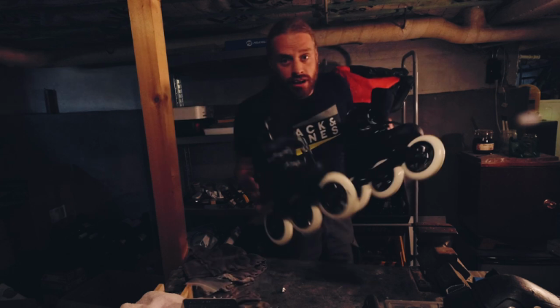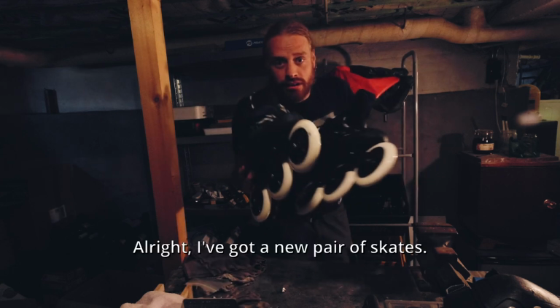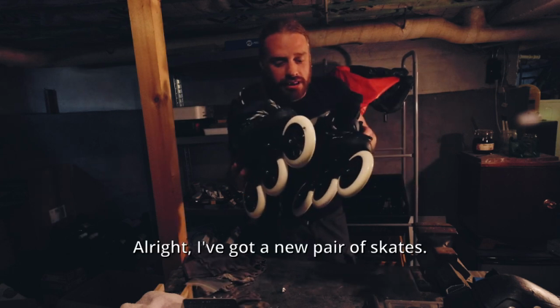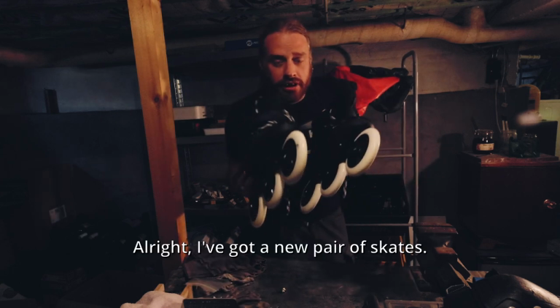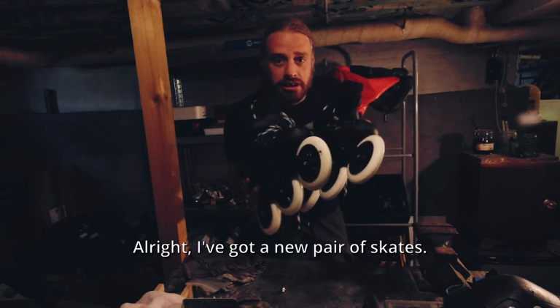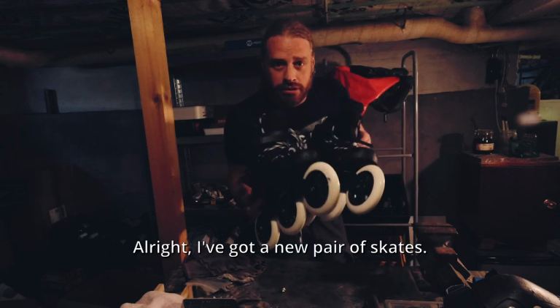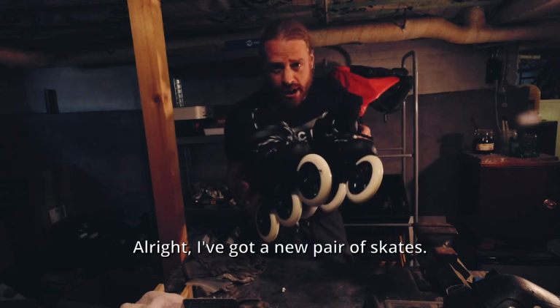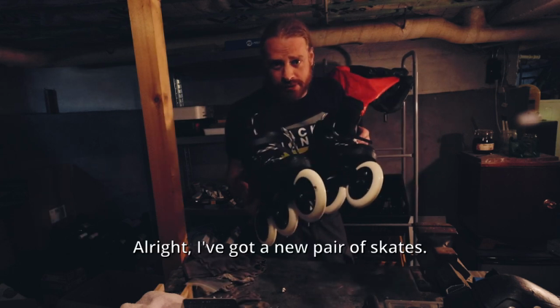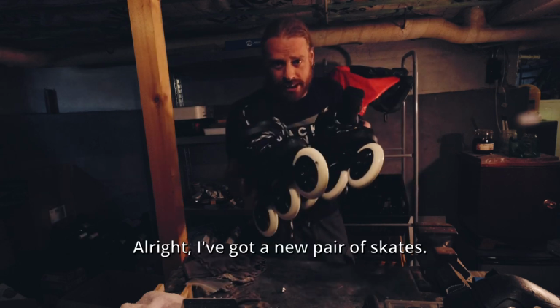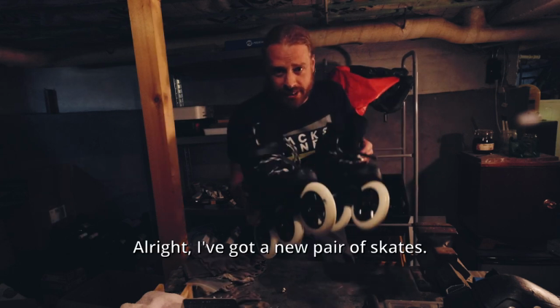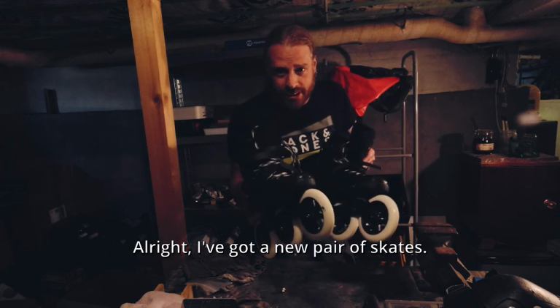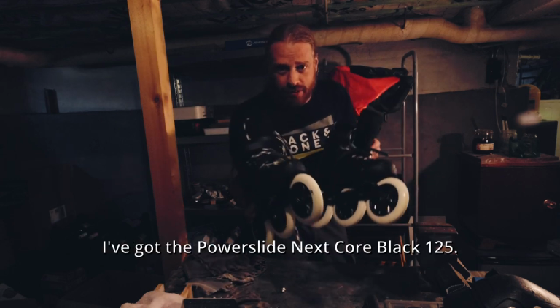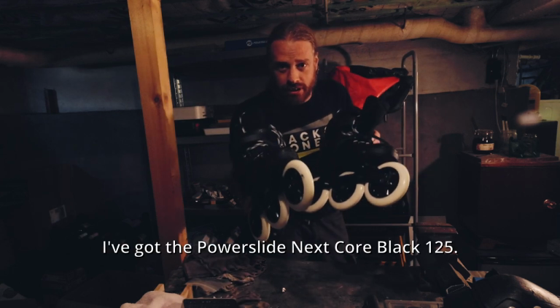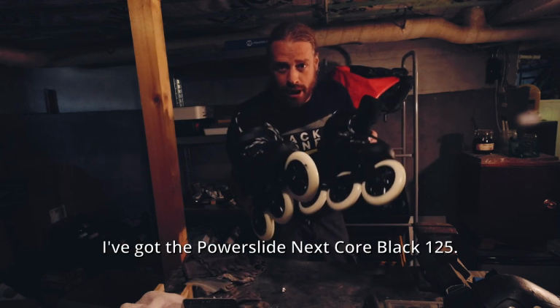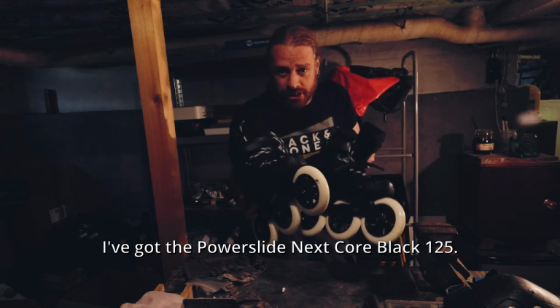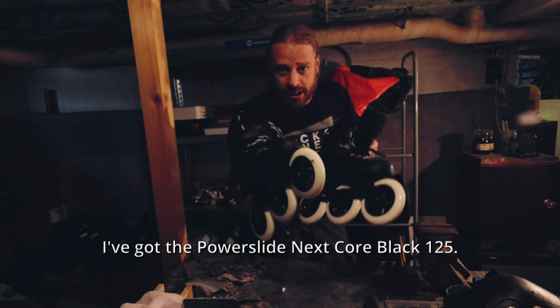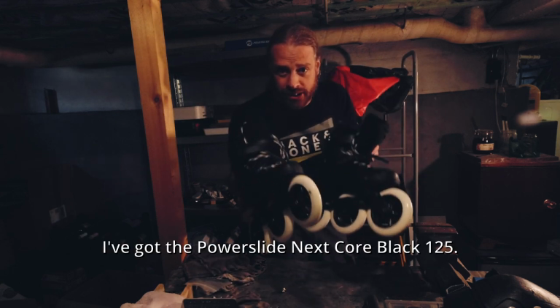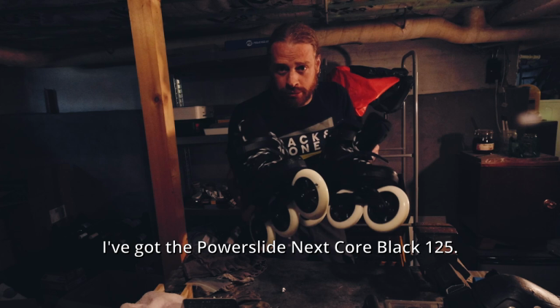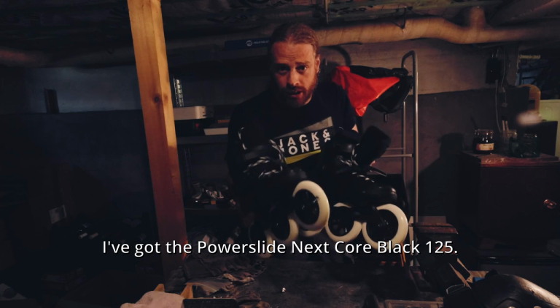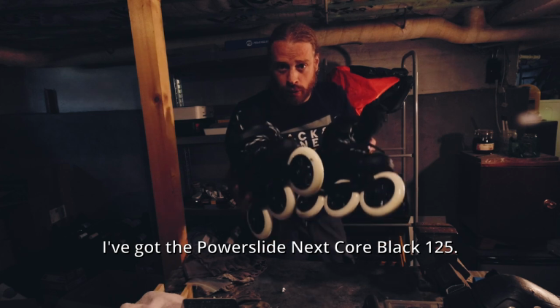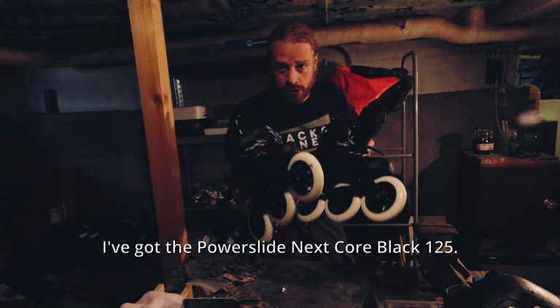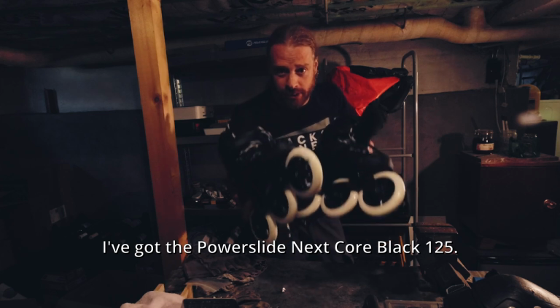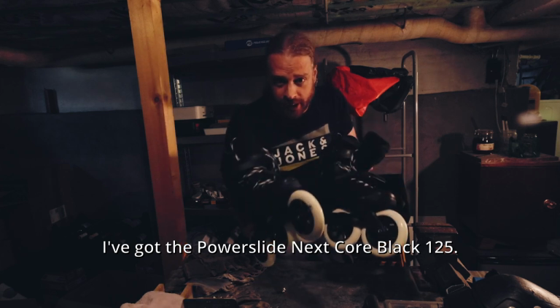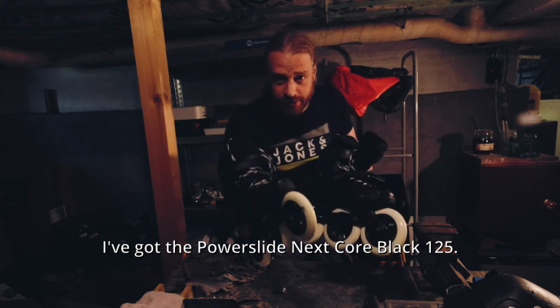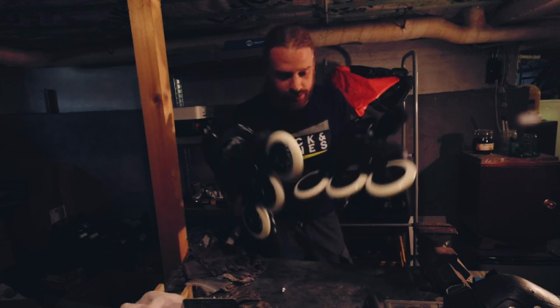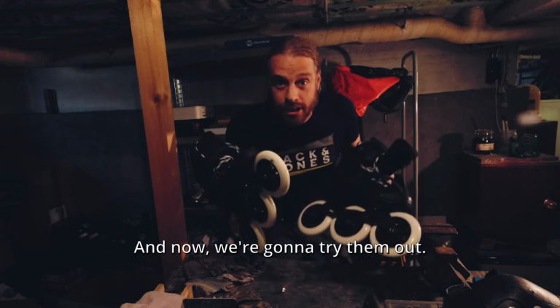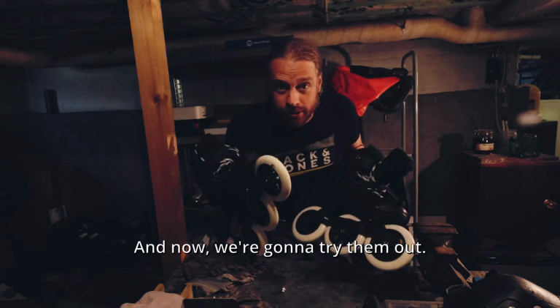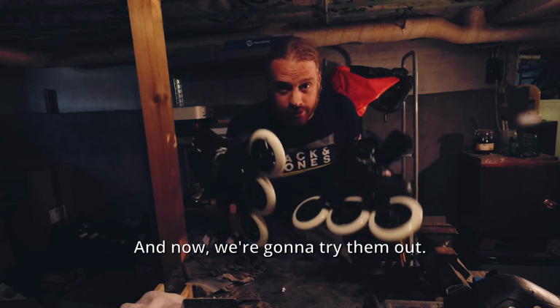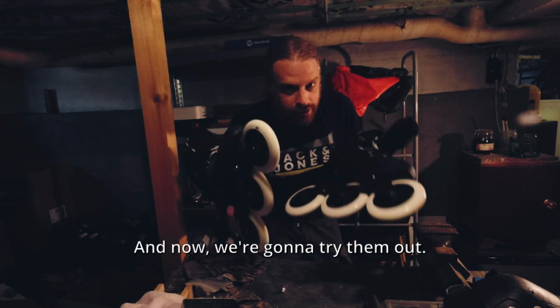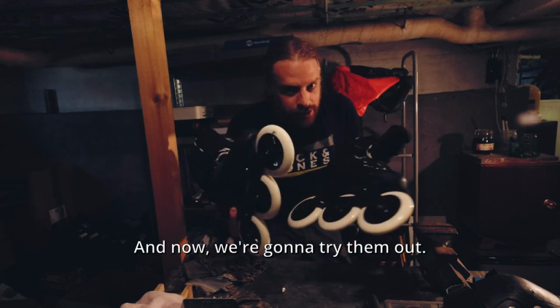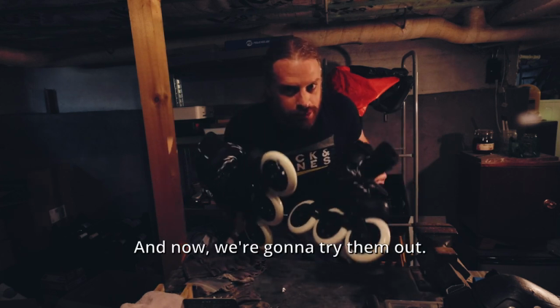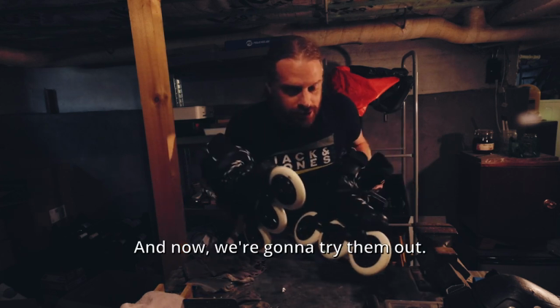Alright, I've got a new pair of skates — I've got the Powerslide Next Core Black 125 — and now I'm gonna try them out.